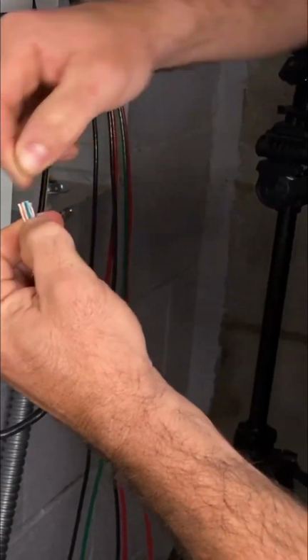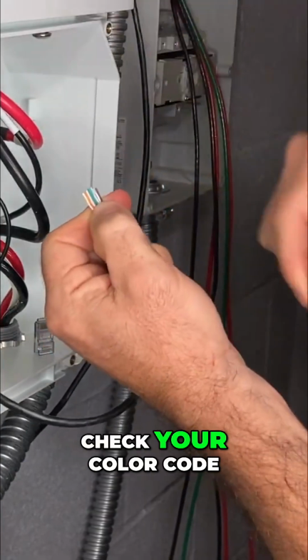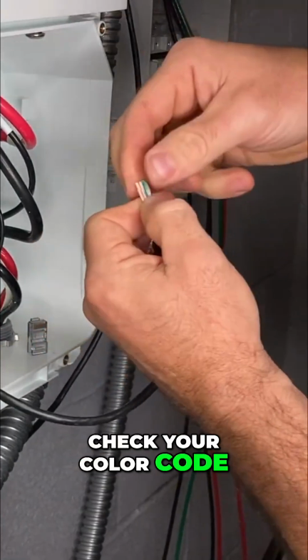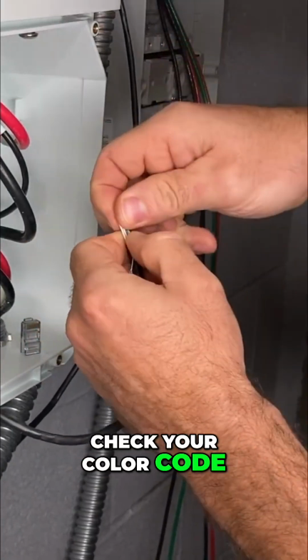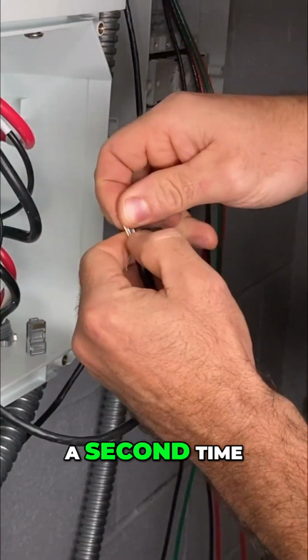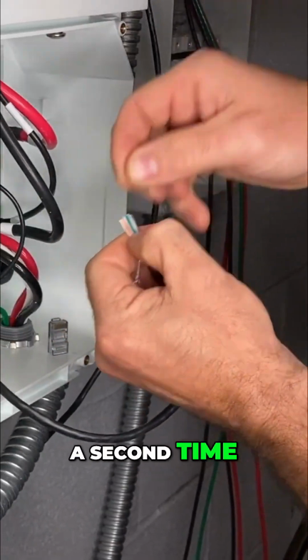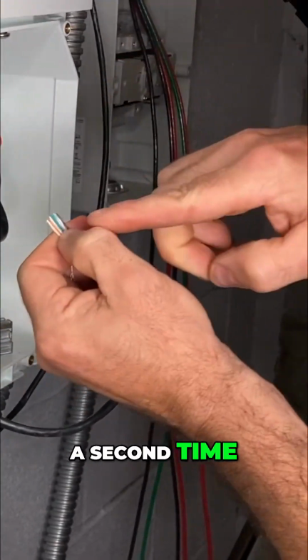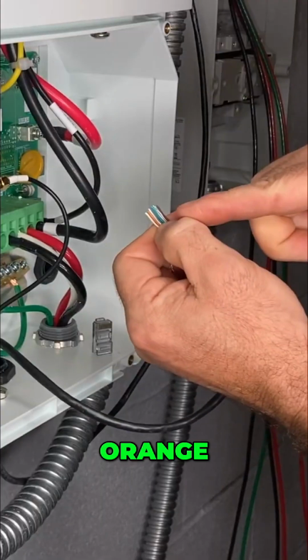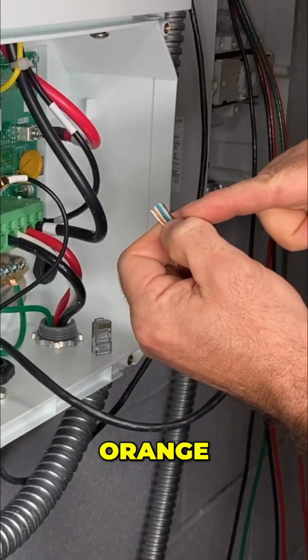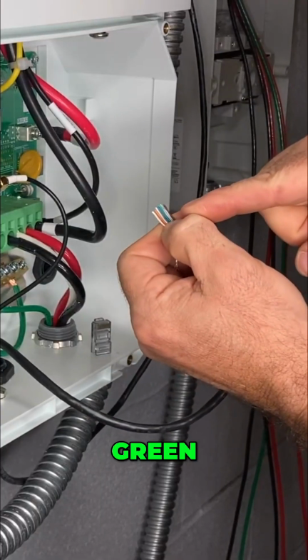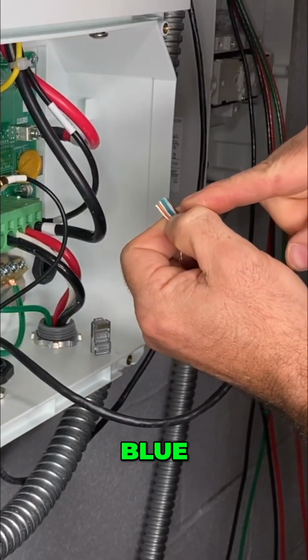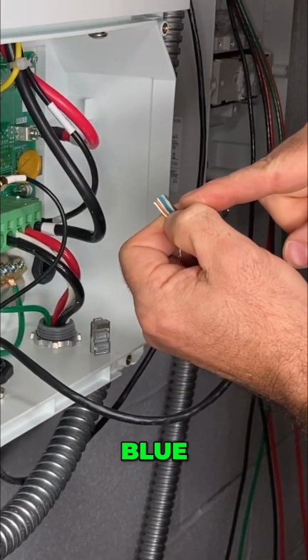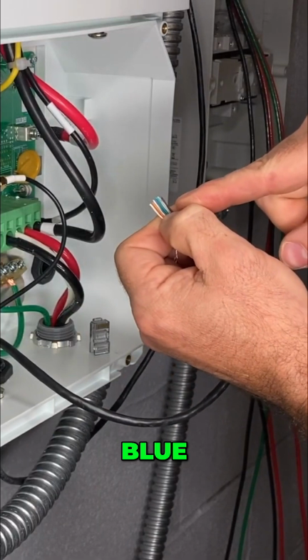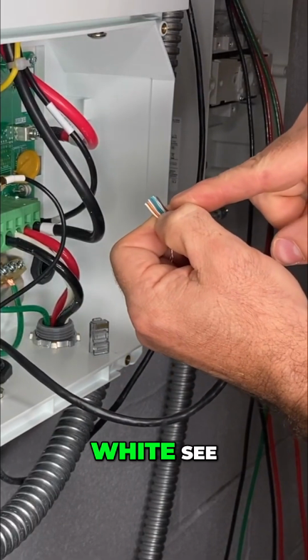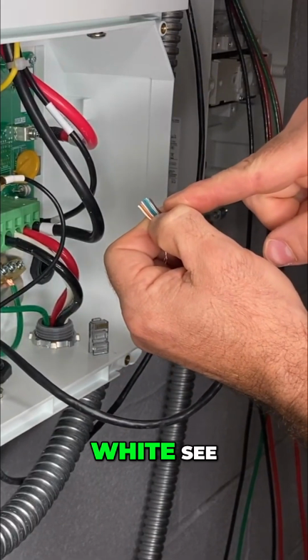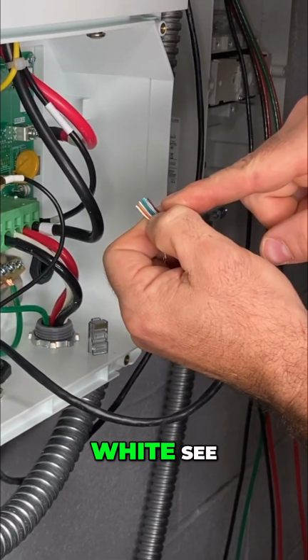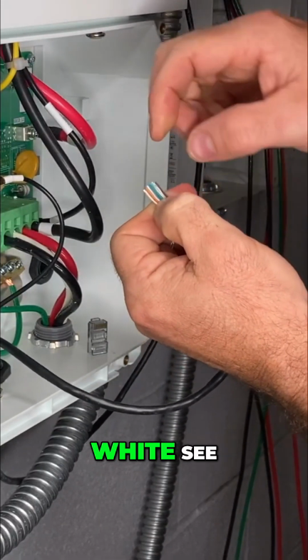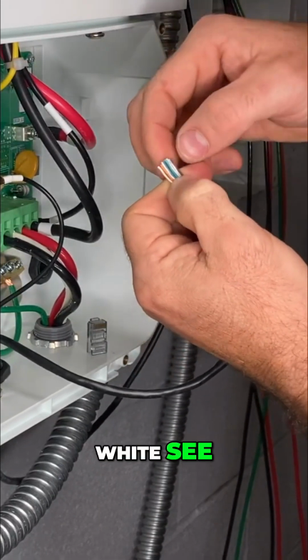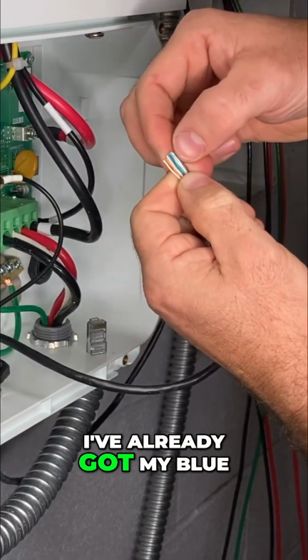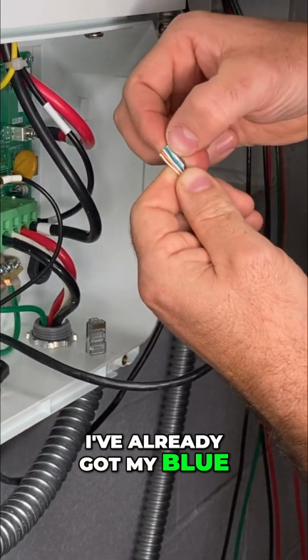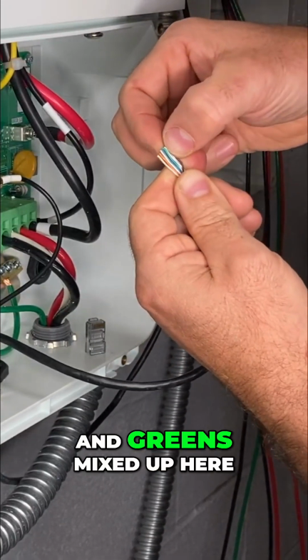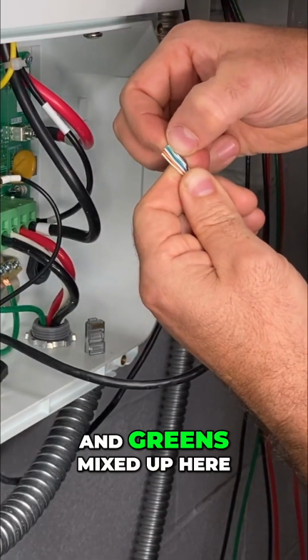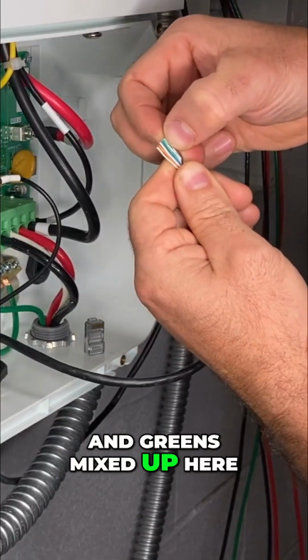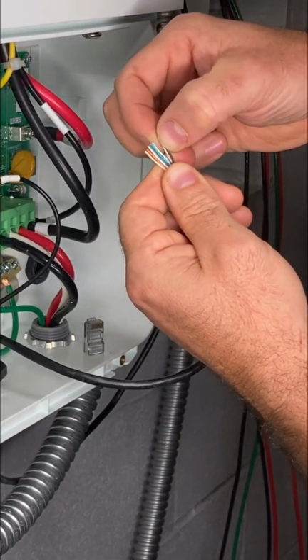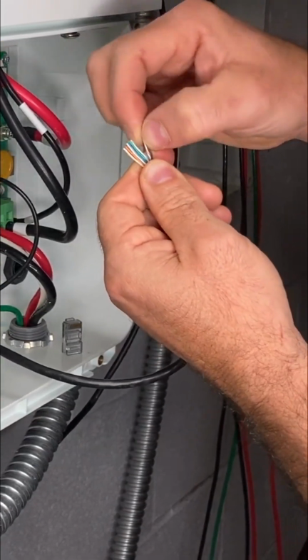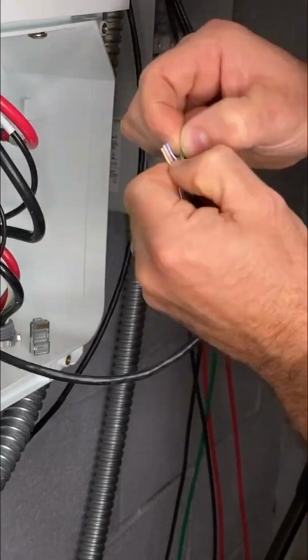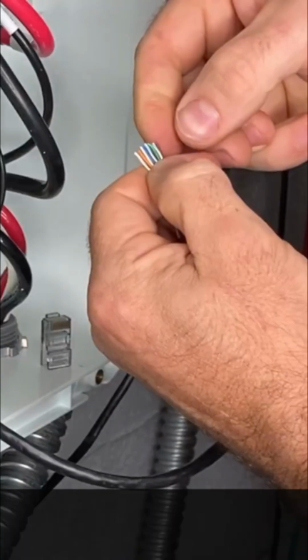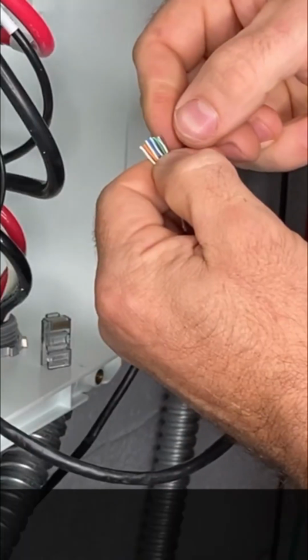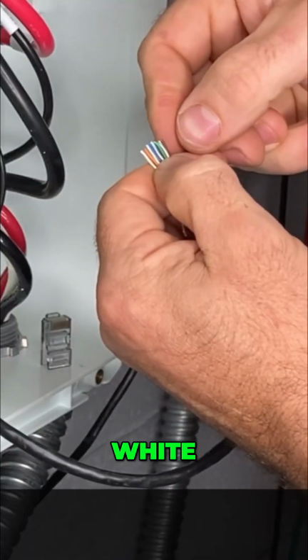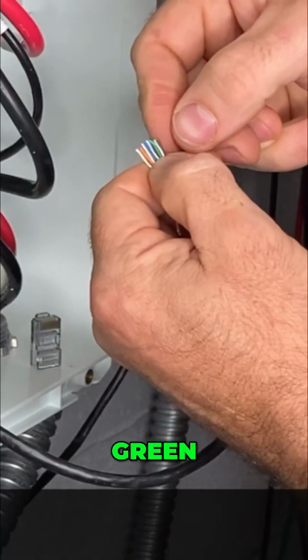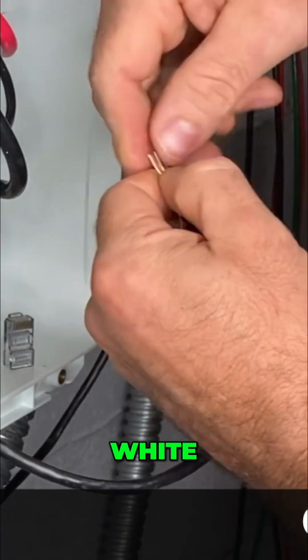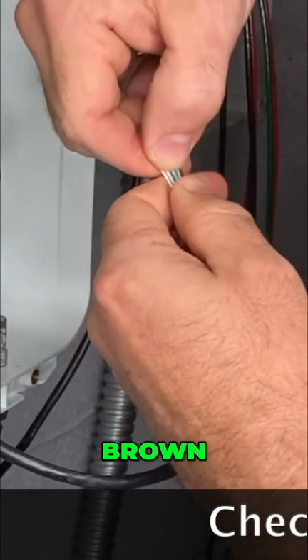Check your color code a second time: orange, white, orange. Green, white, blue. Blue, white. See, I've already got my blue, white, and greens mixed up here. Blue, white, green. Brown, white, brown.